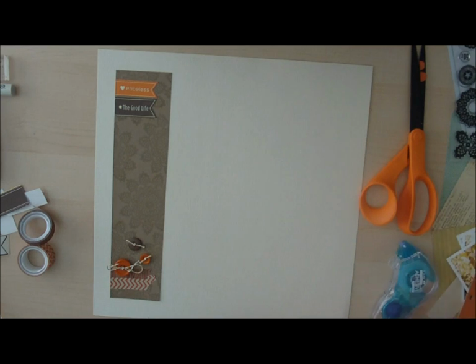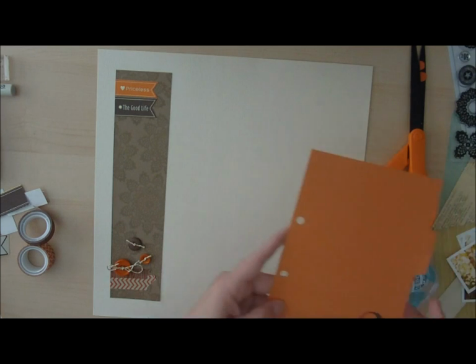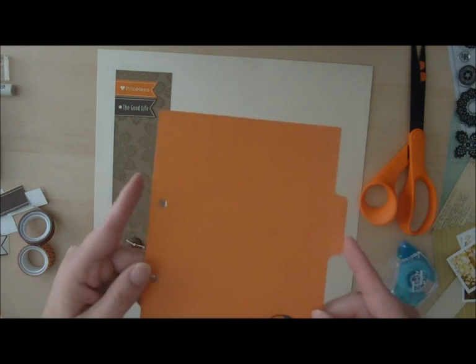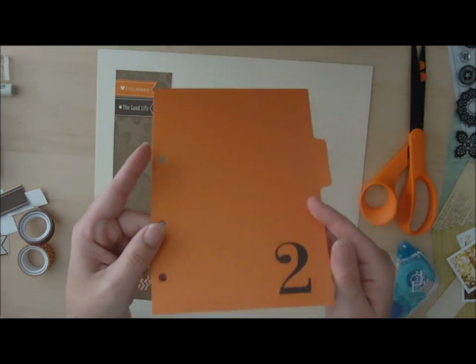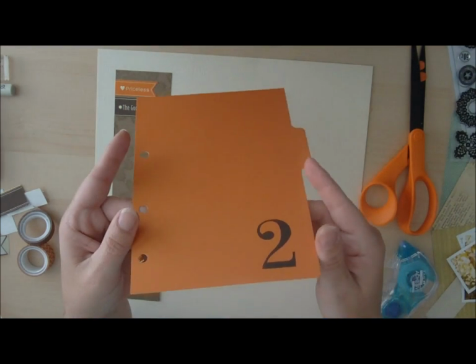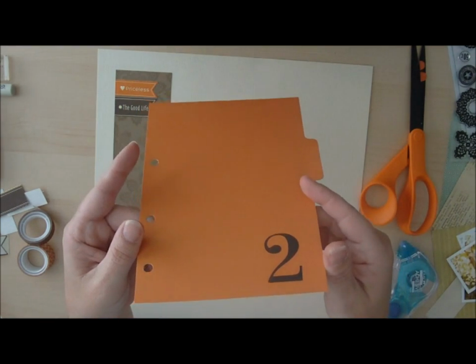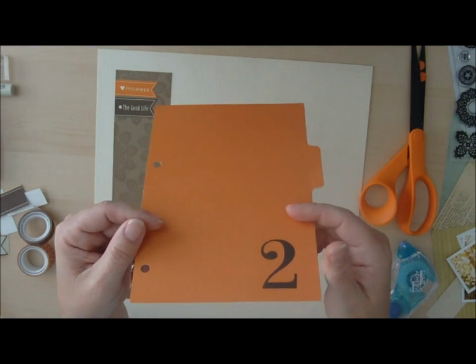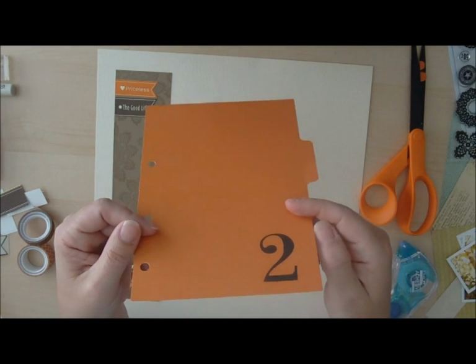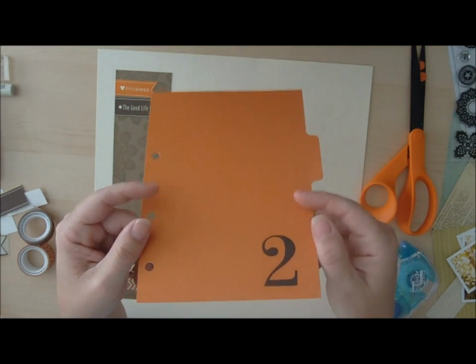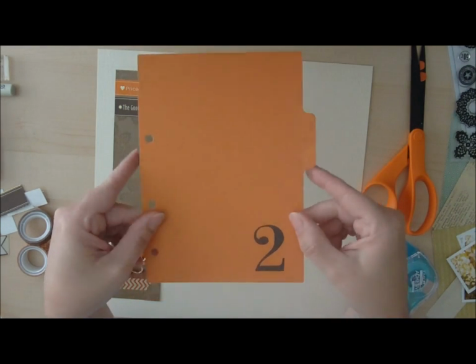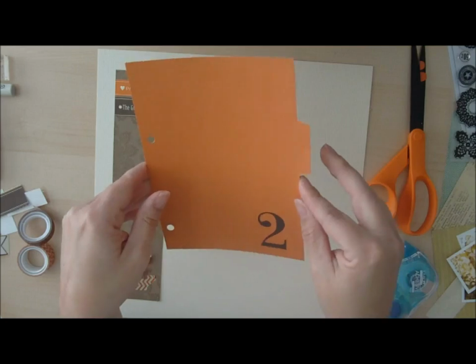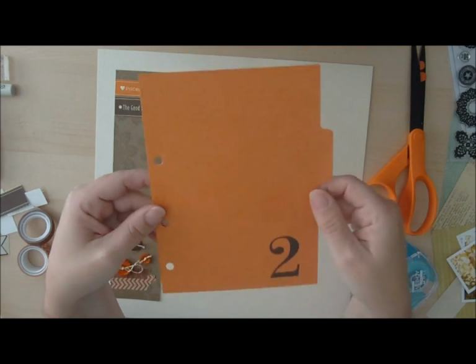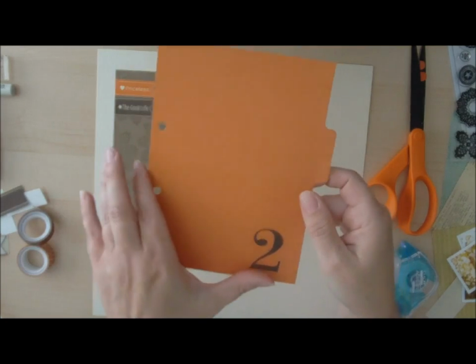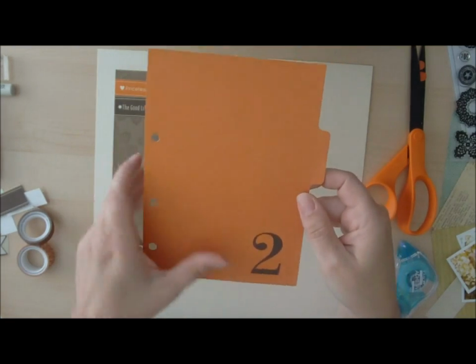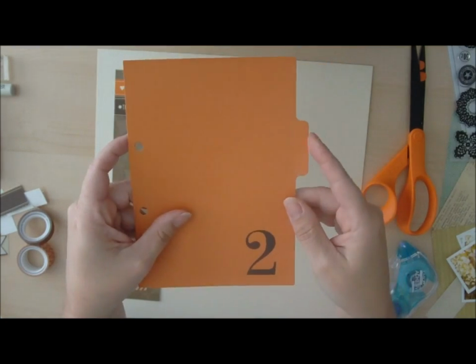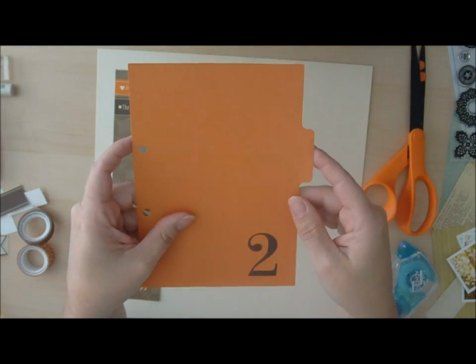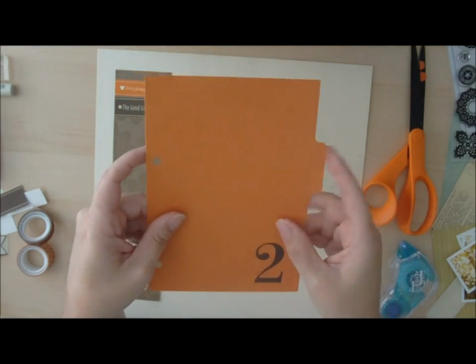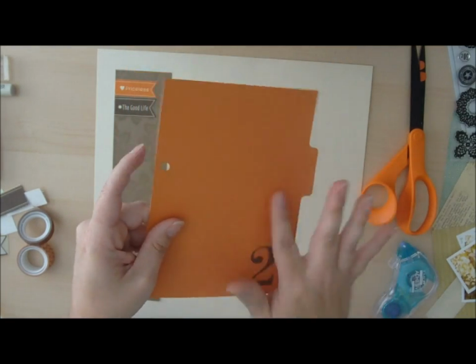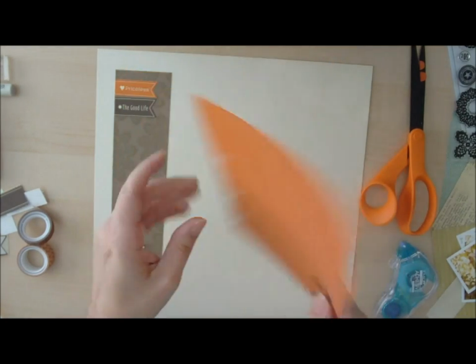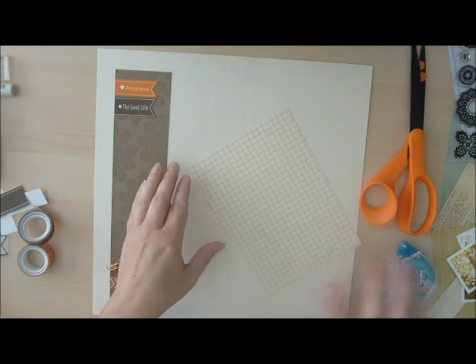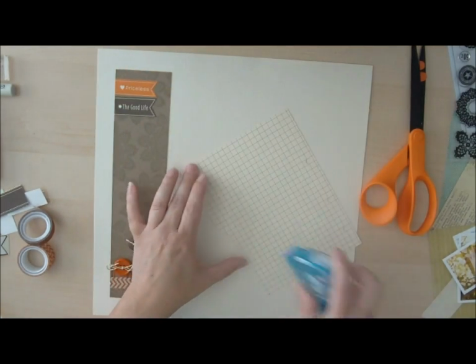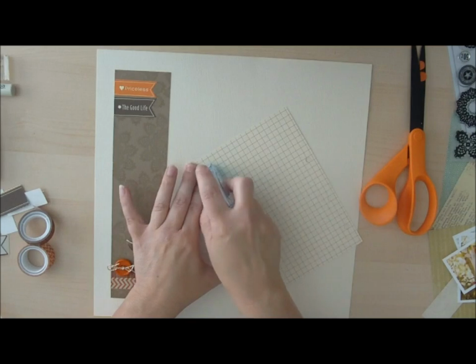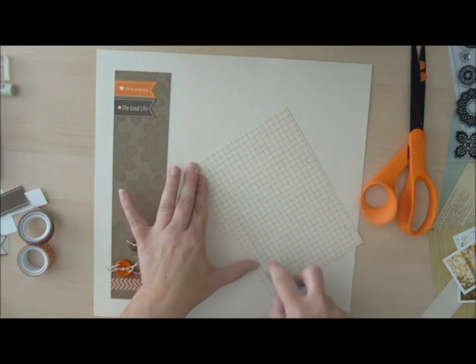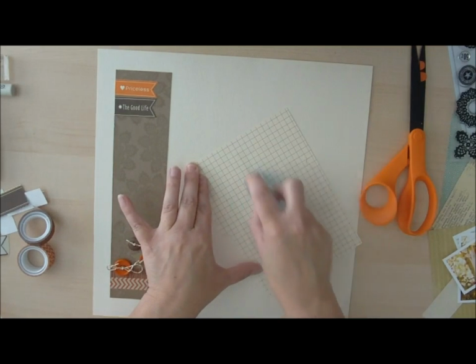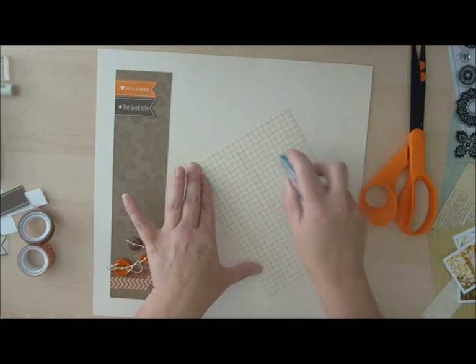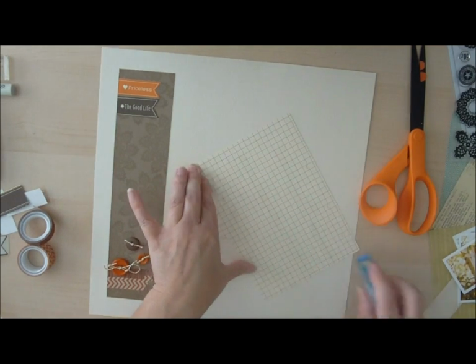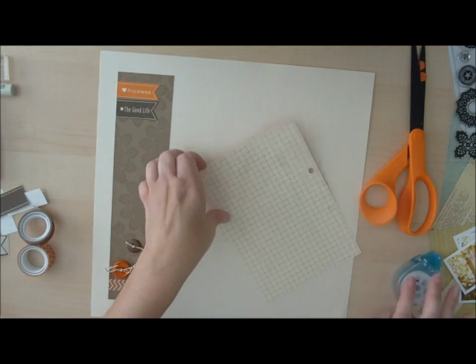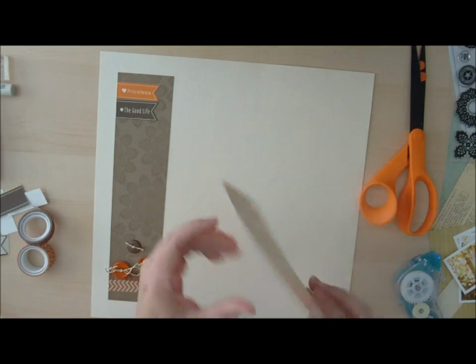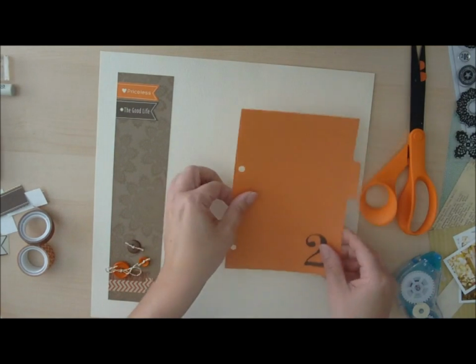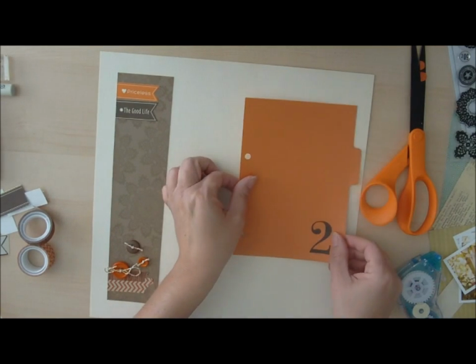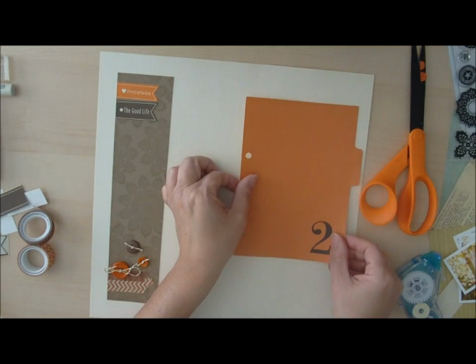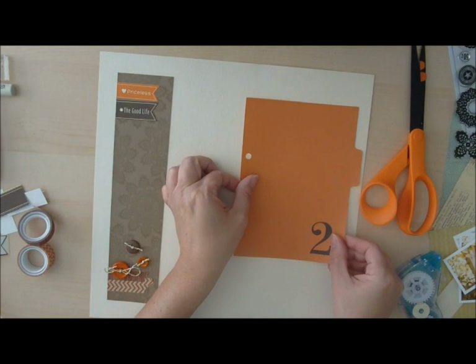From the October Afternoon 9 to 5 collection, there is a mini album that just comes in sheets — it has square sheets and then tabbed sheets. I love this tabbed edge and I am not using it for a mini album; I'm just going to go ahead and put it right on my layout.